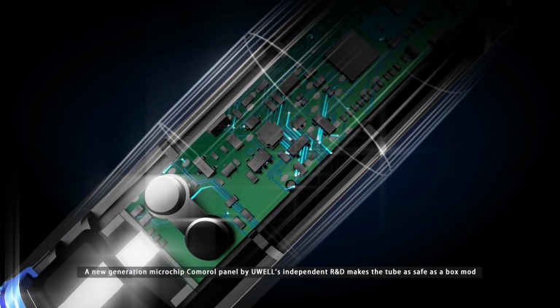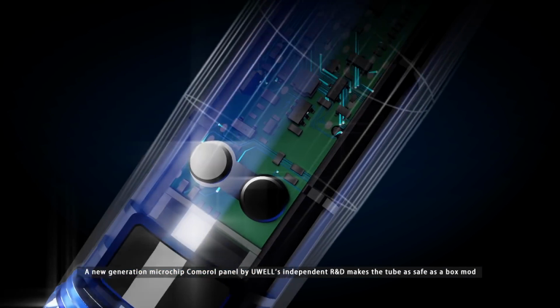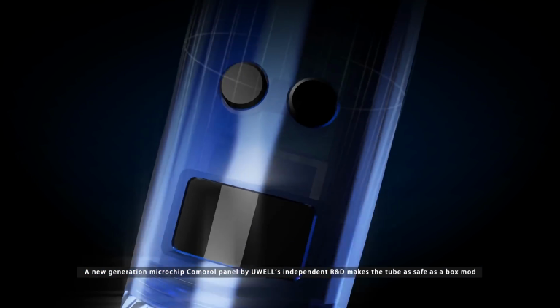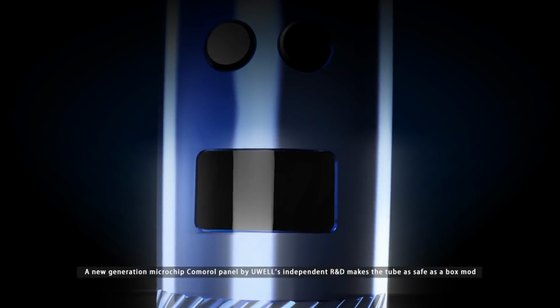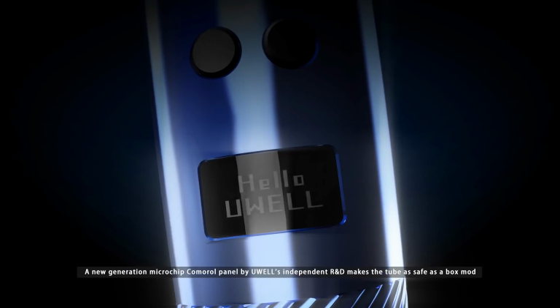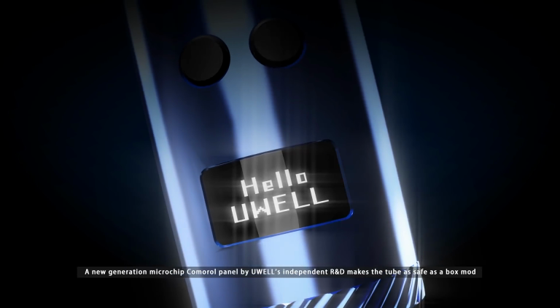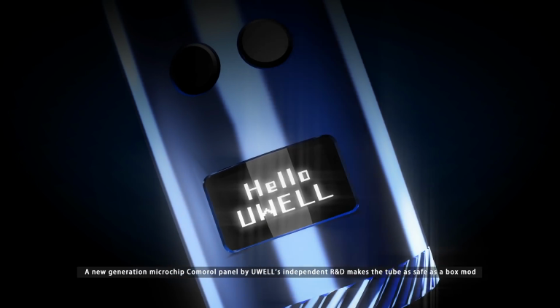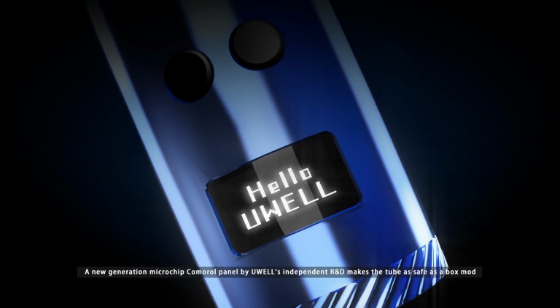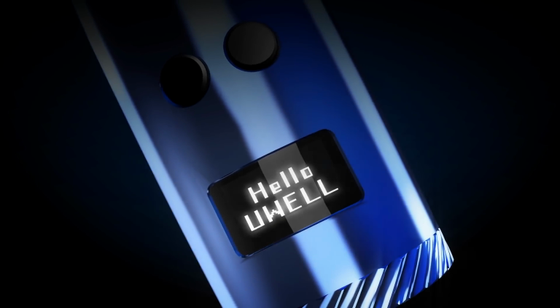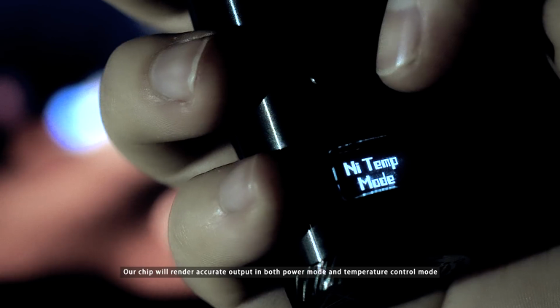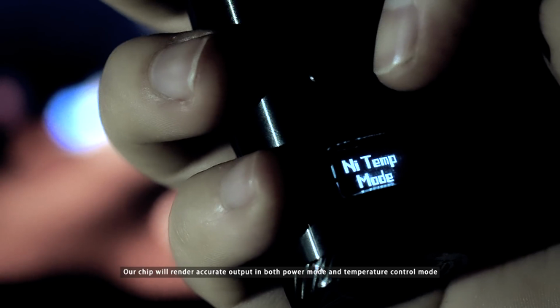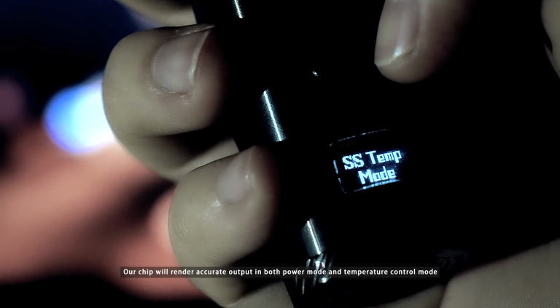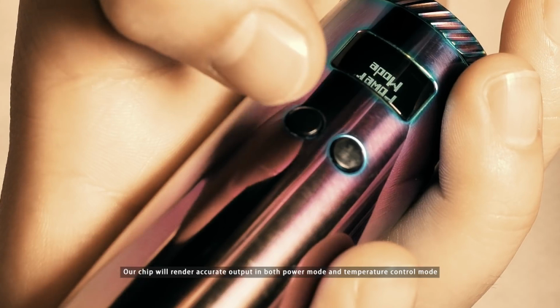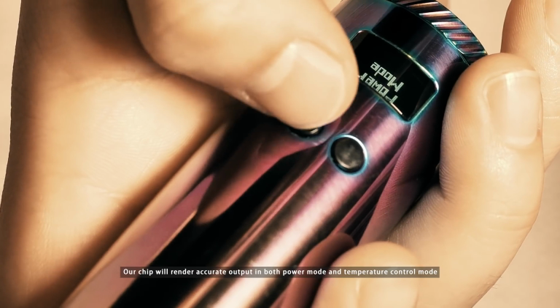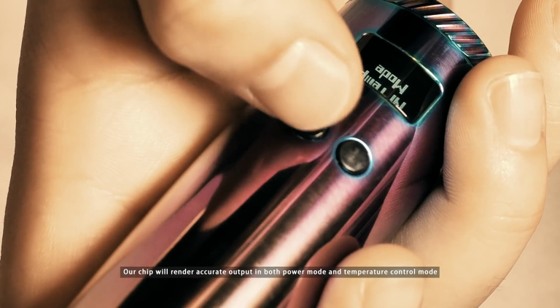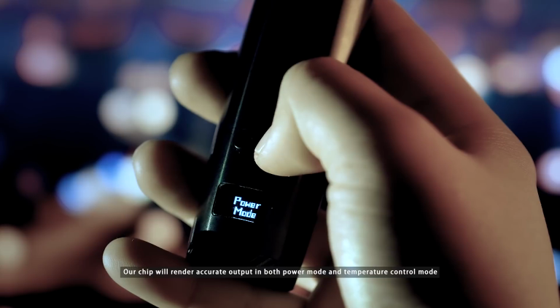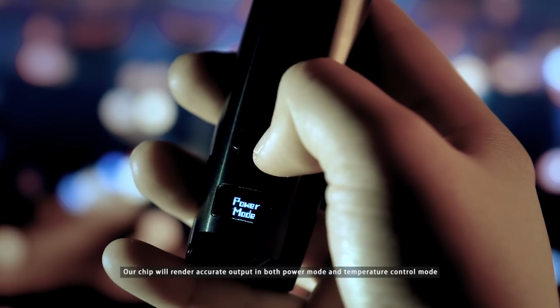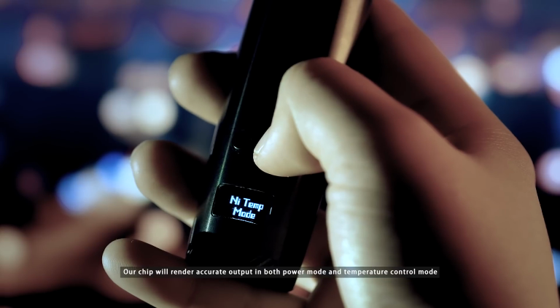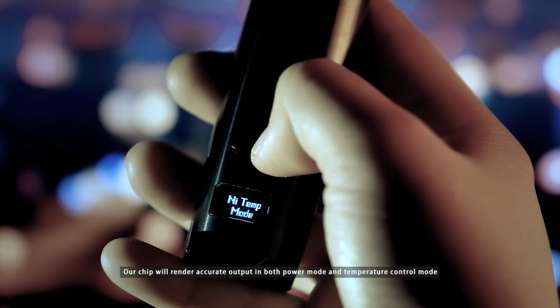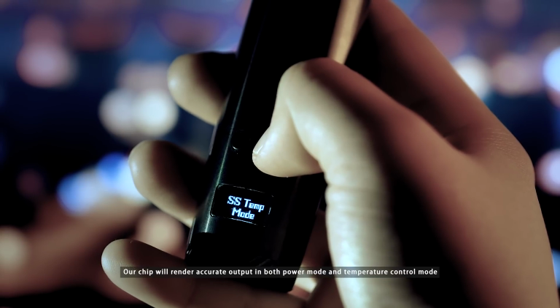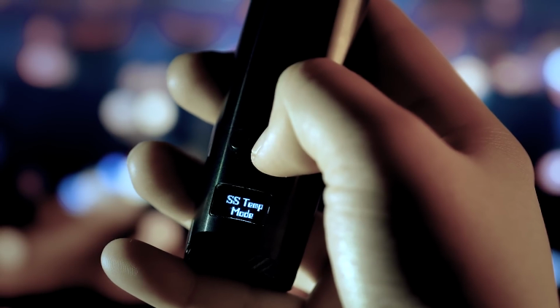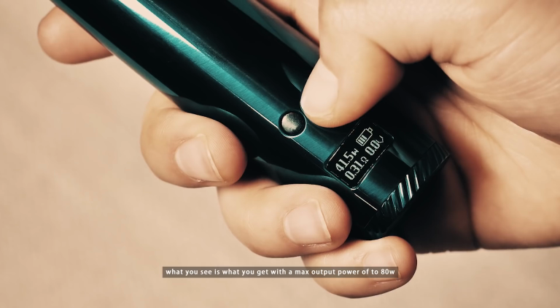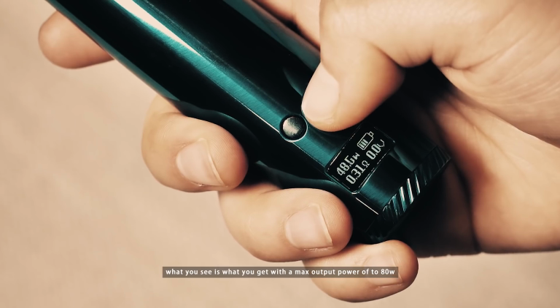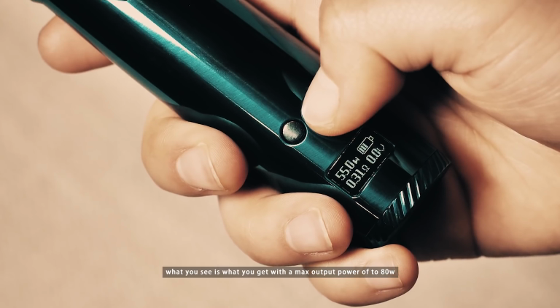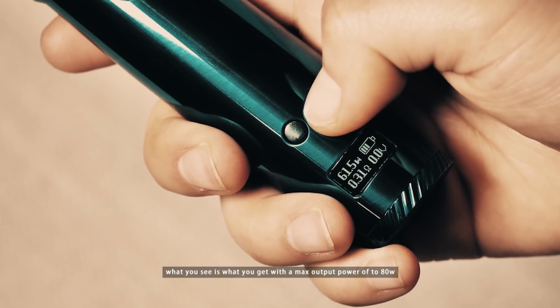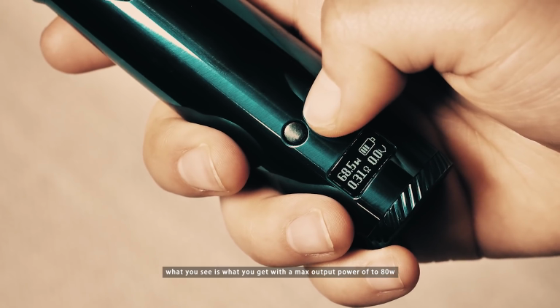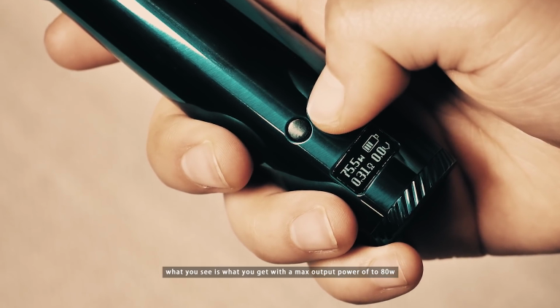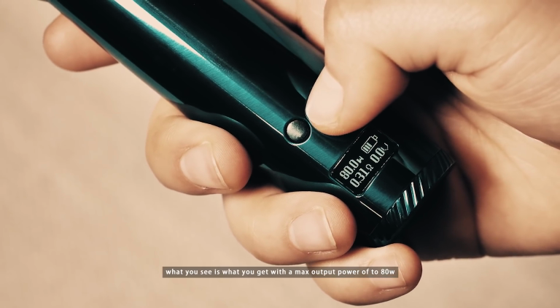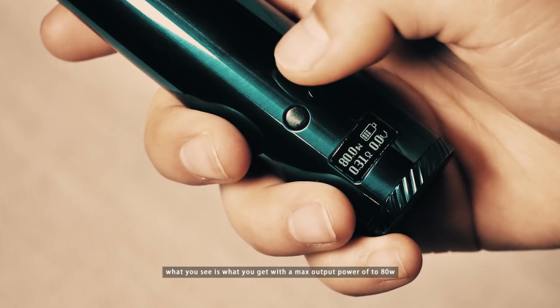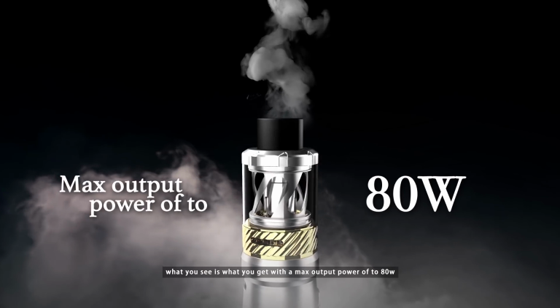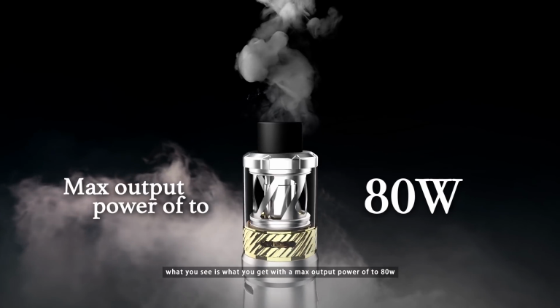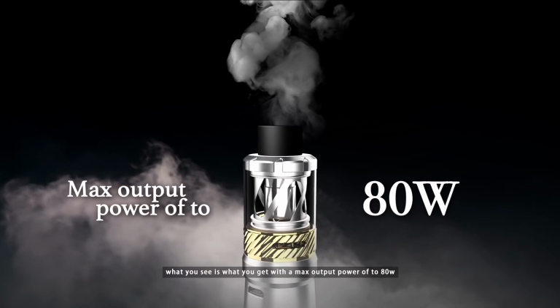makes the tube as safe as a box mod. Our chip will render accurate output in both power mode and temperature control mode. What you see is what you get, with a max output power of up to 80 watts.